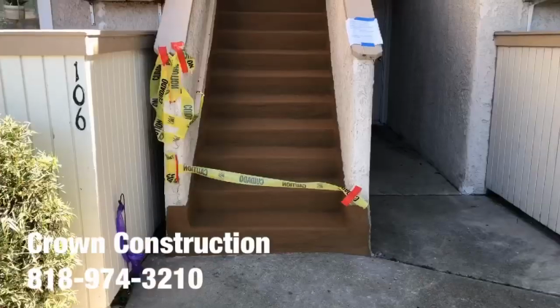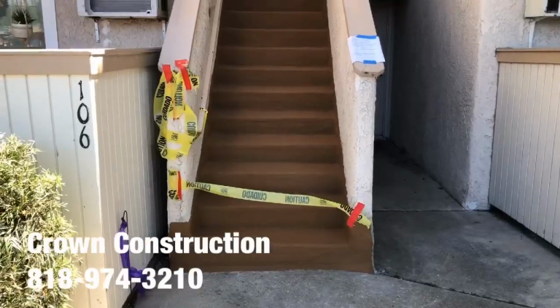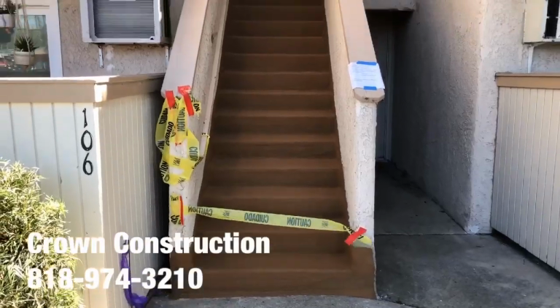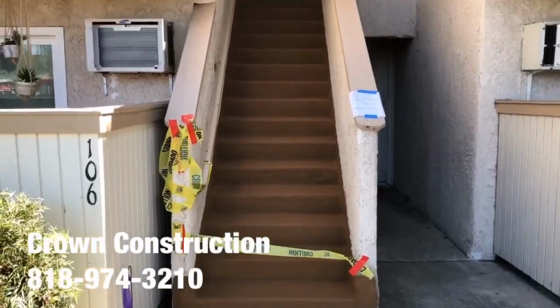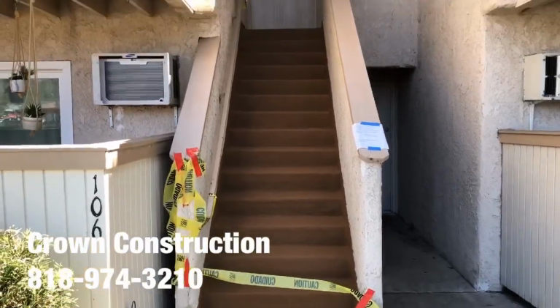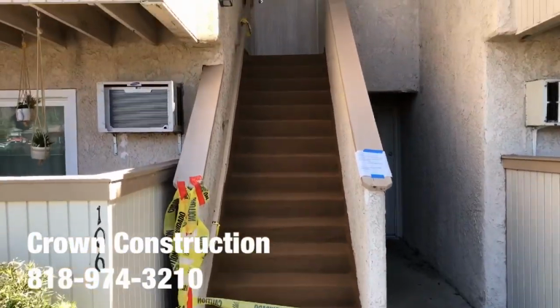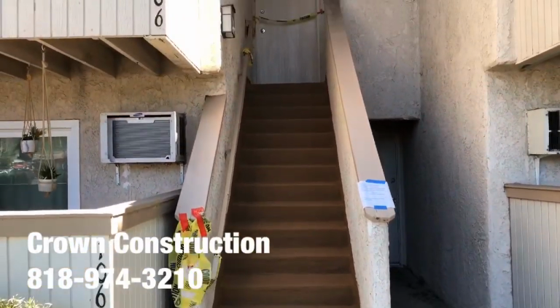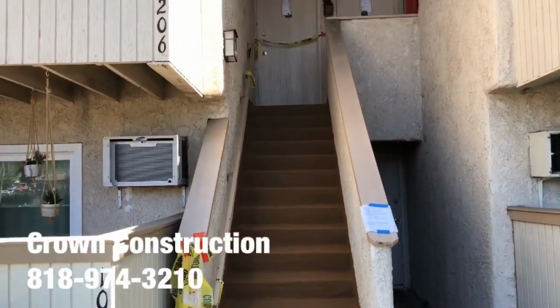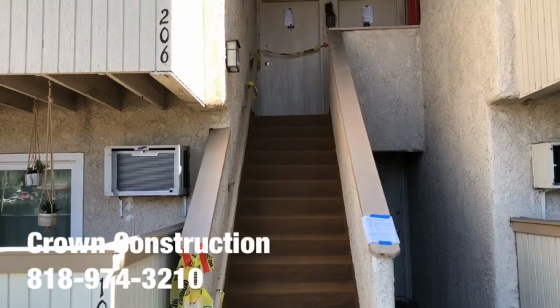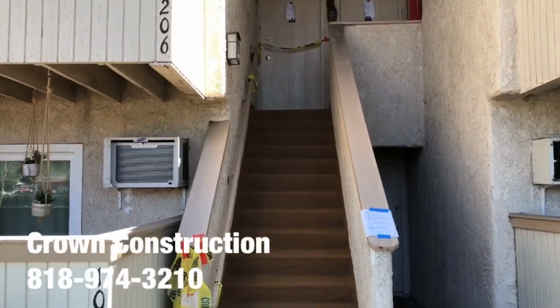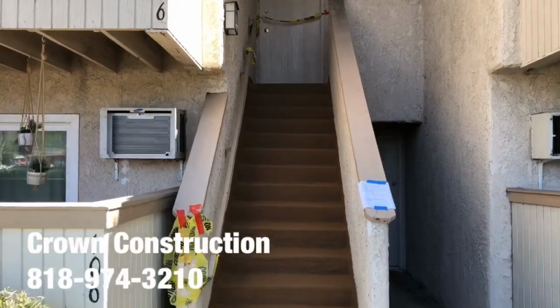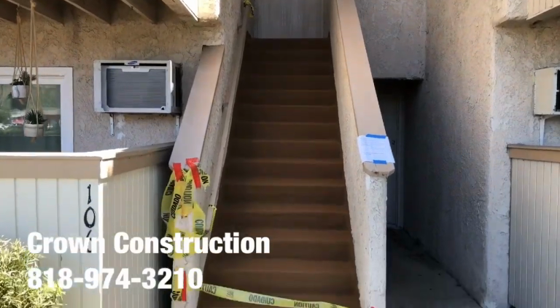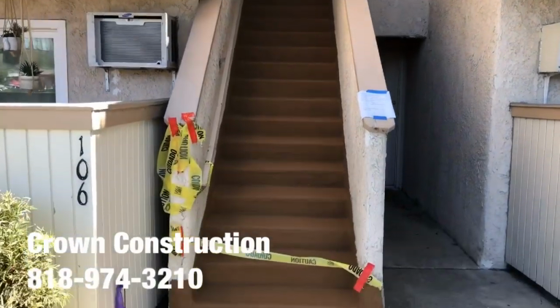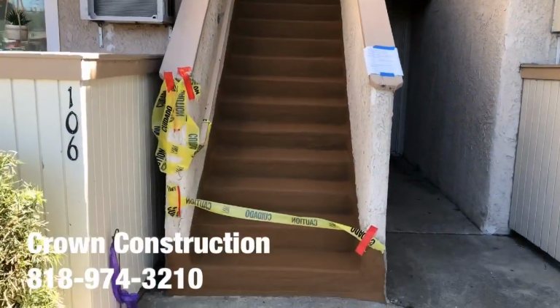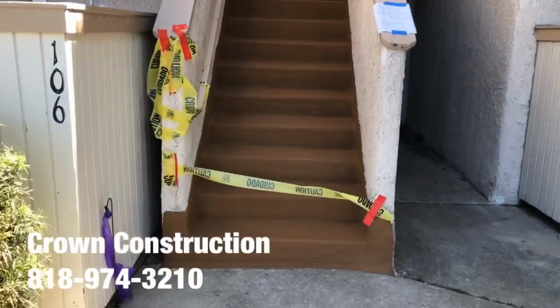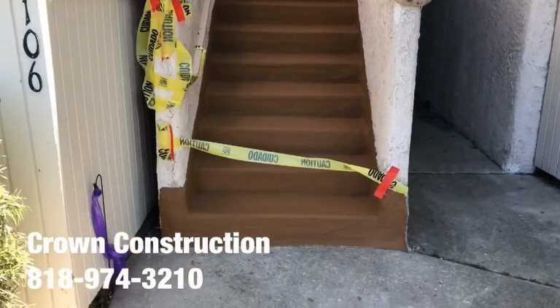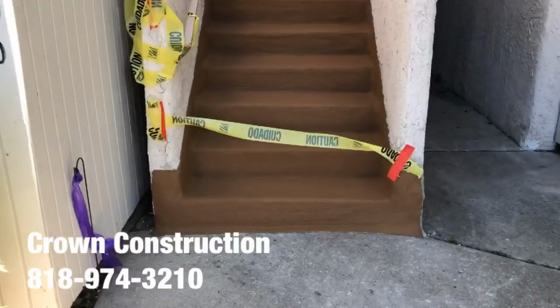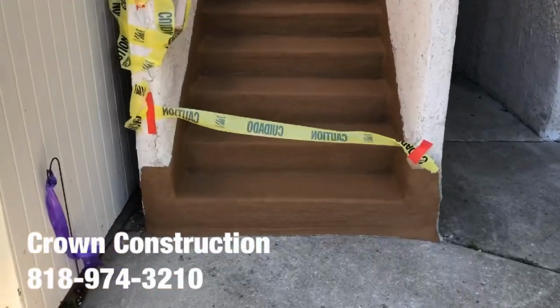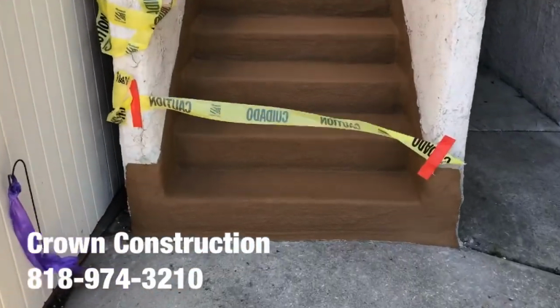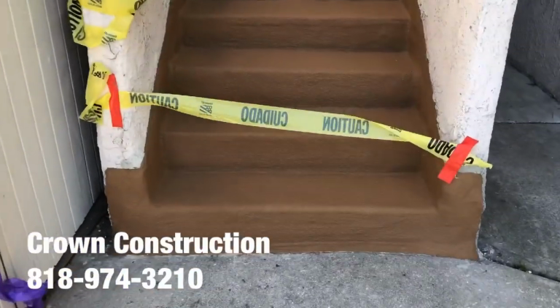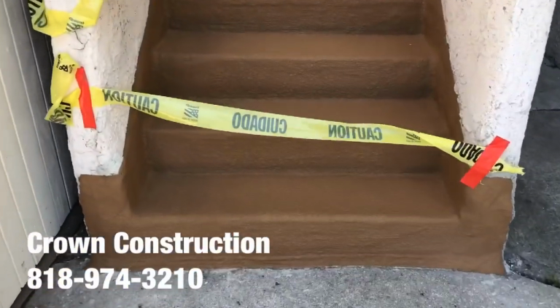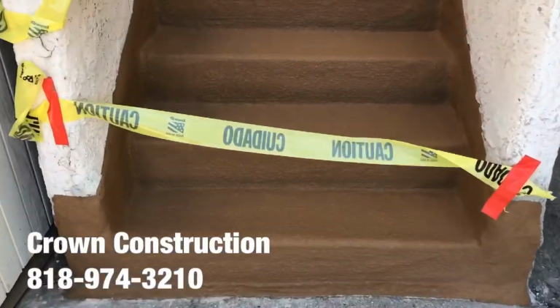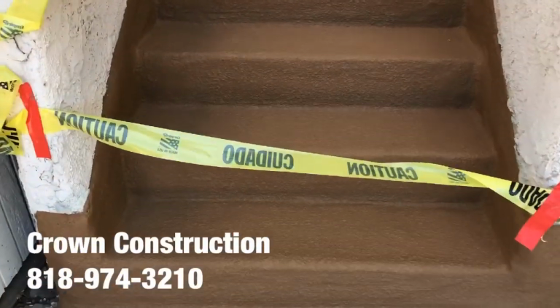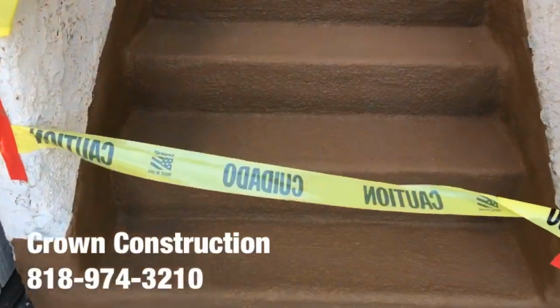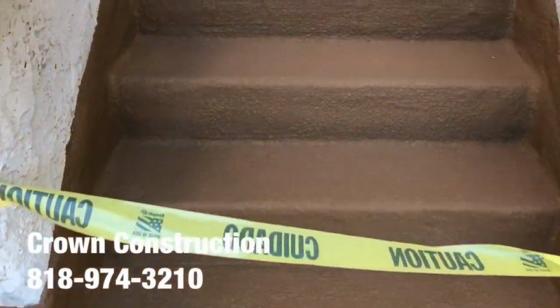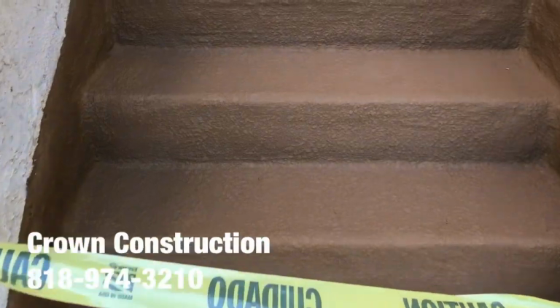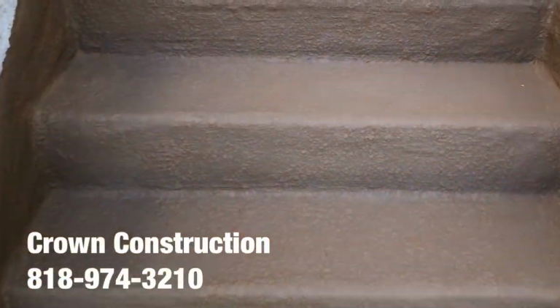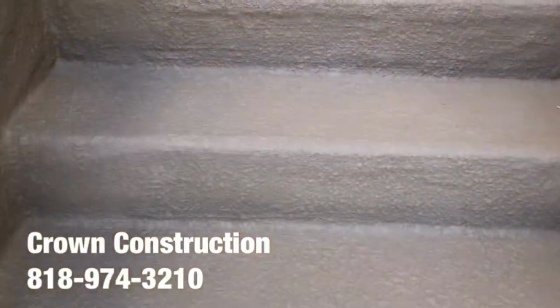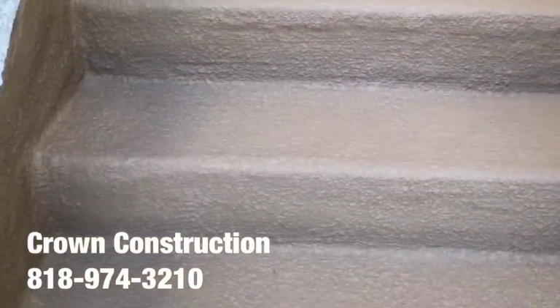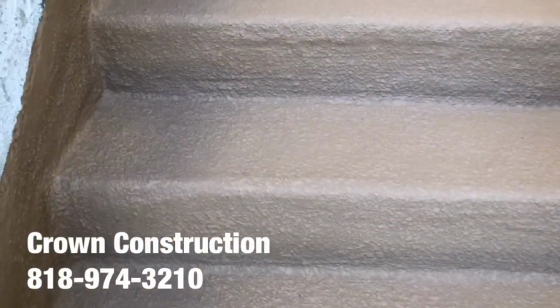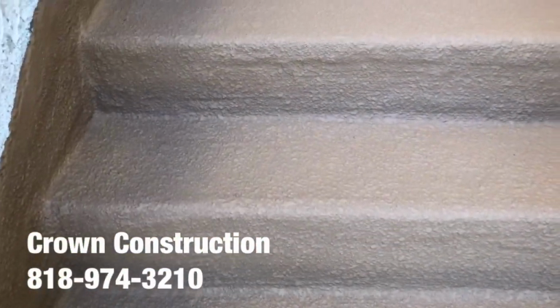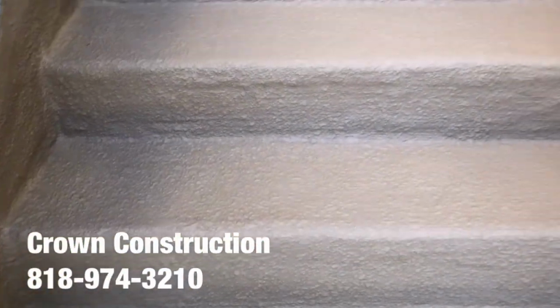Here we go, just to finish the product. This is what it looks like — completely done with the waterproofing material and texture, as you can see.